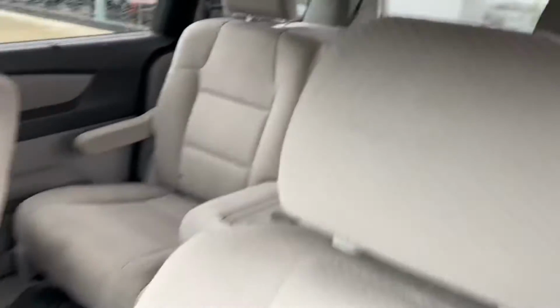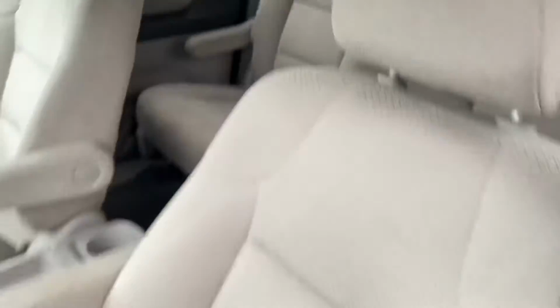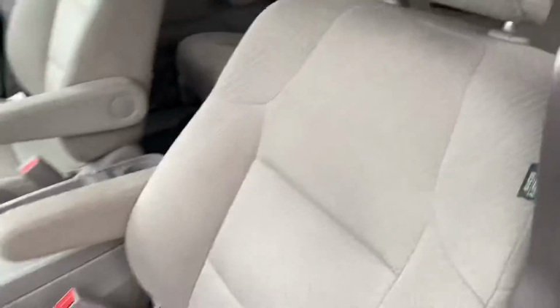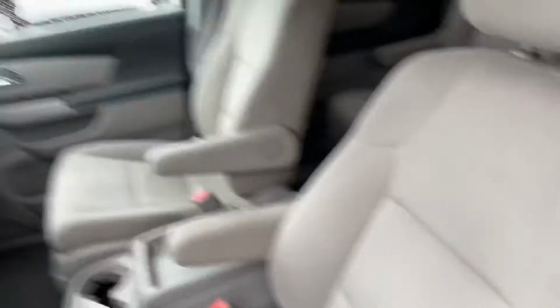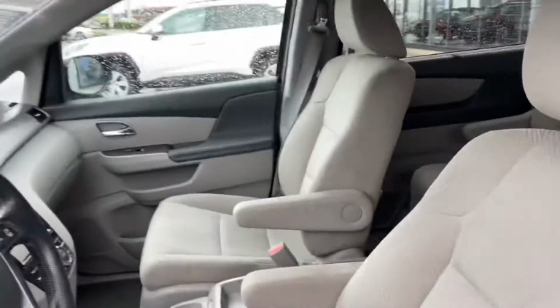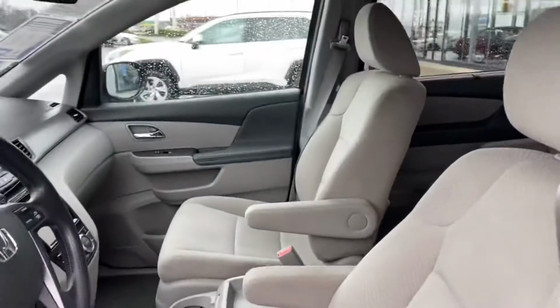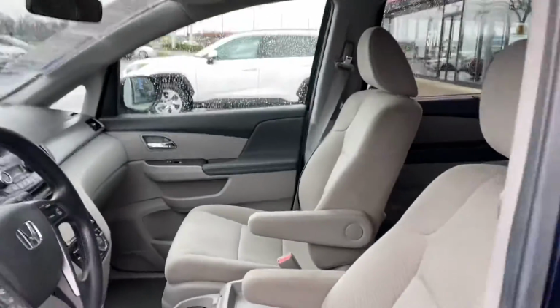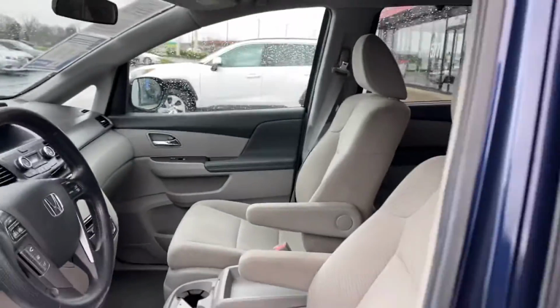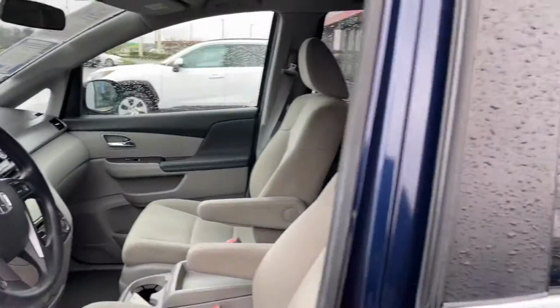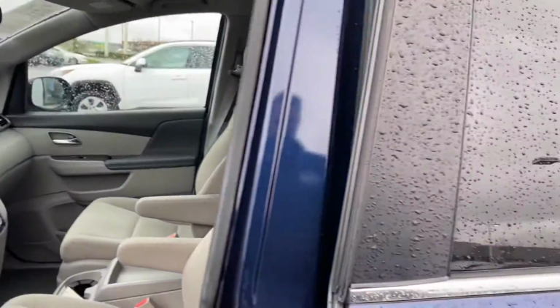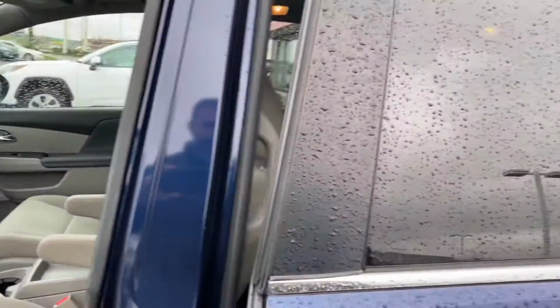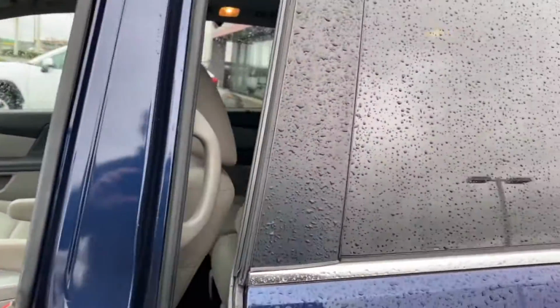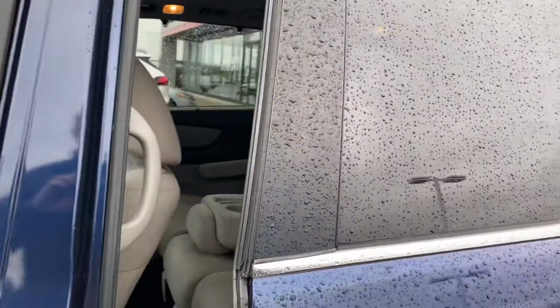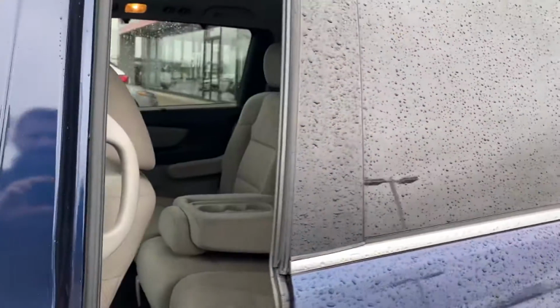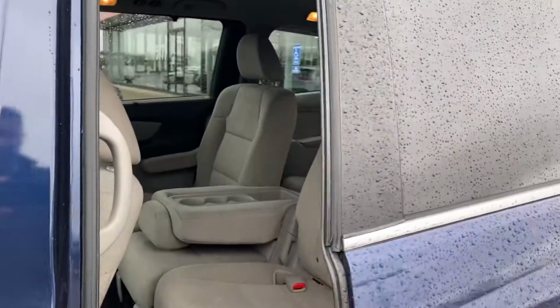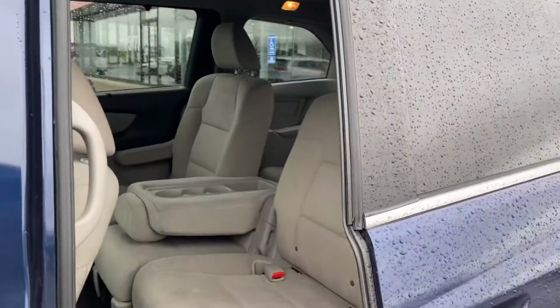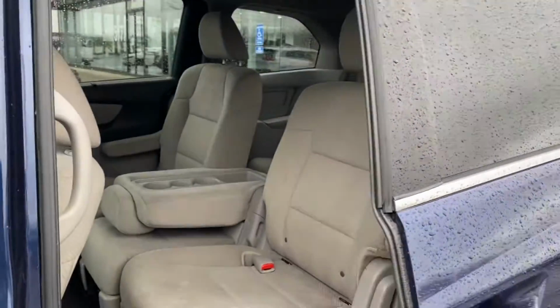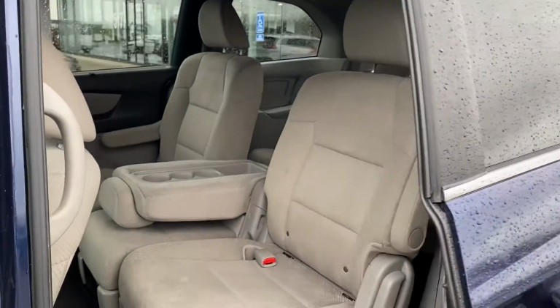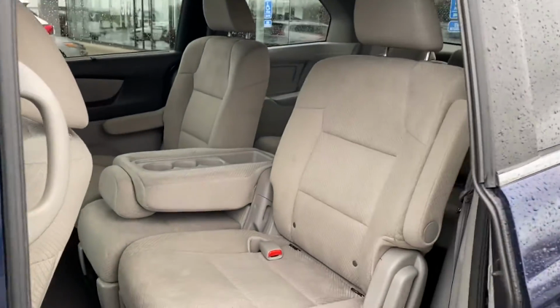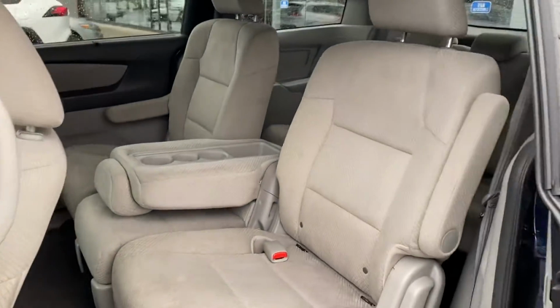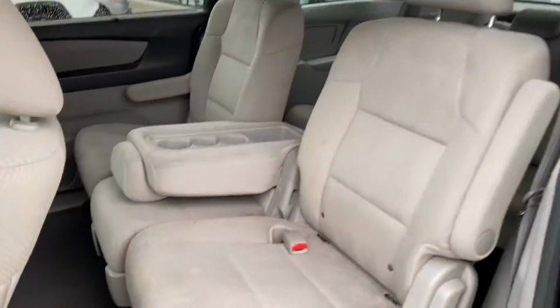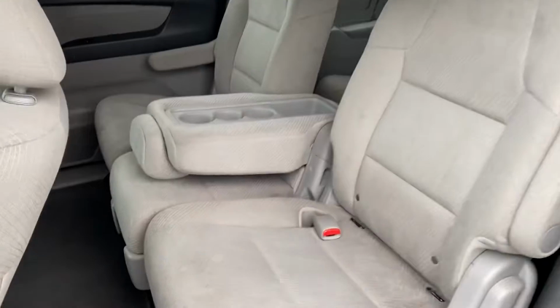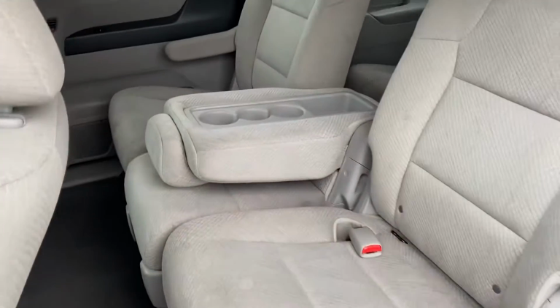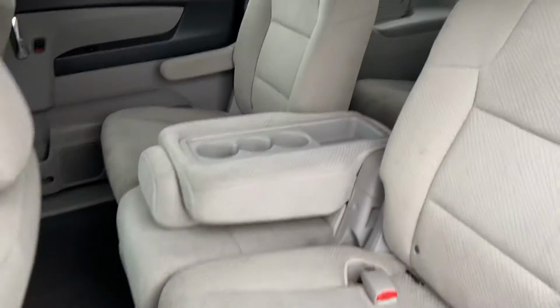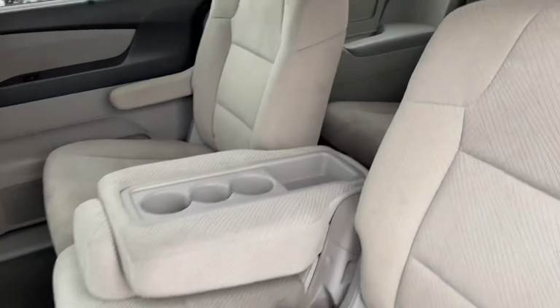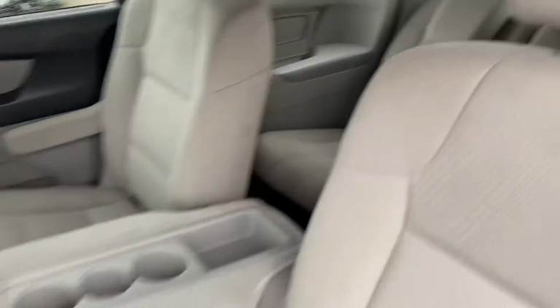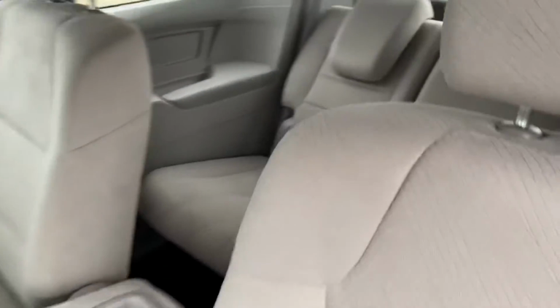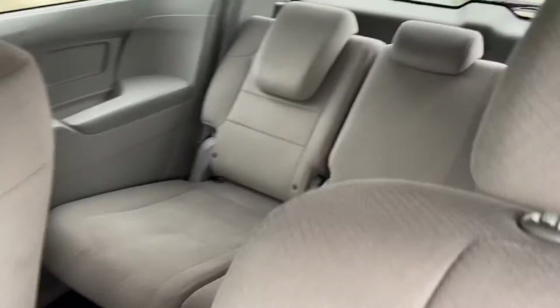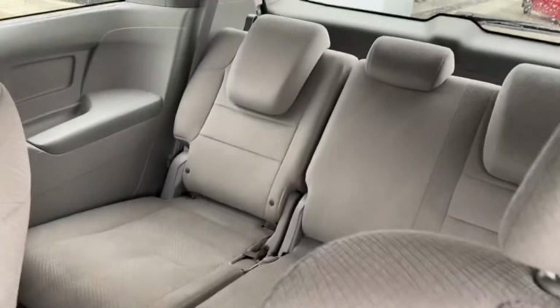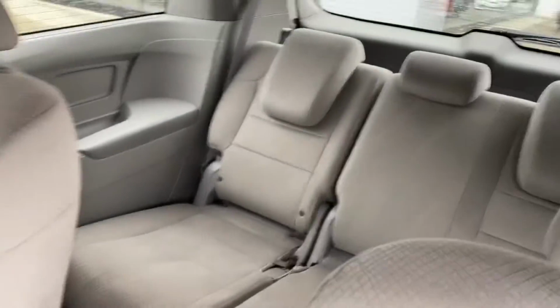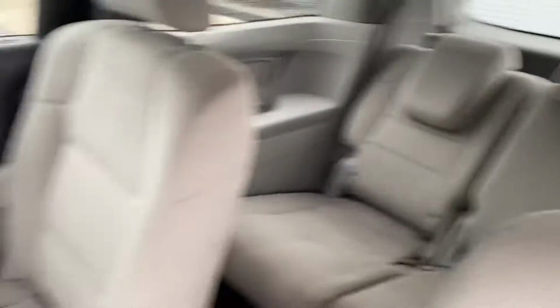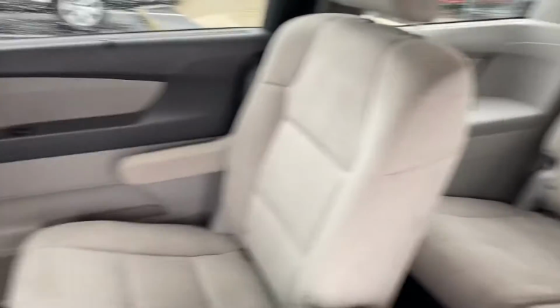Very, very clean. Power sliding doors. Eight passenger — plenty of room for everyone.